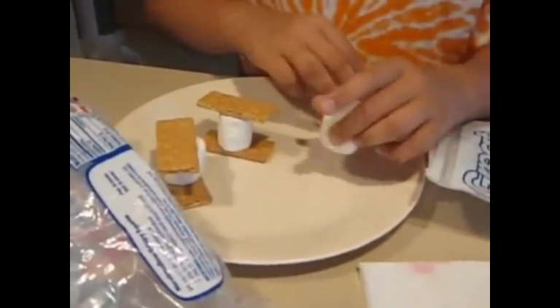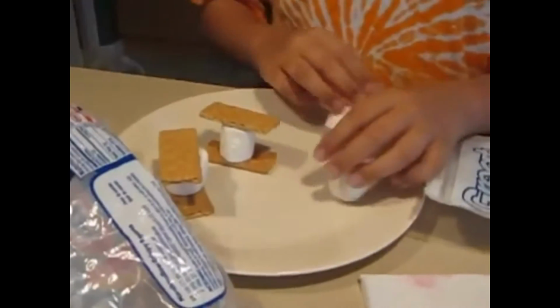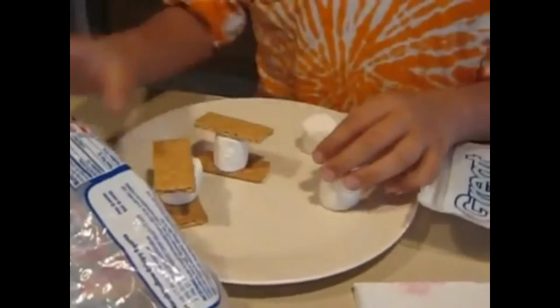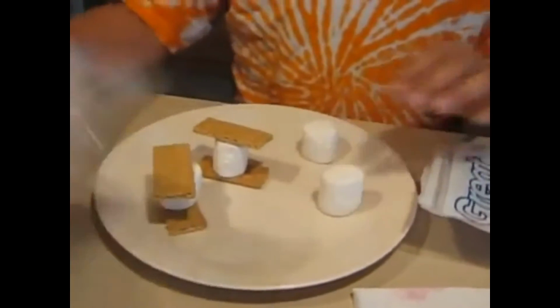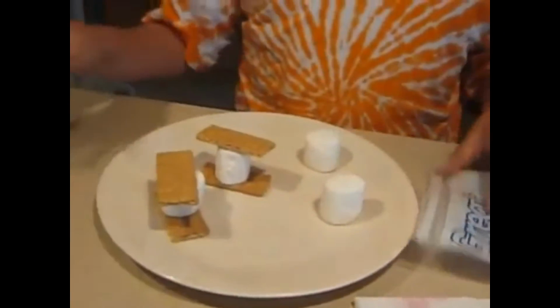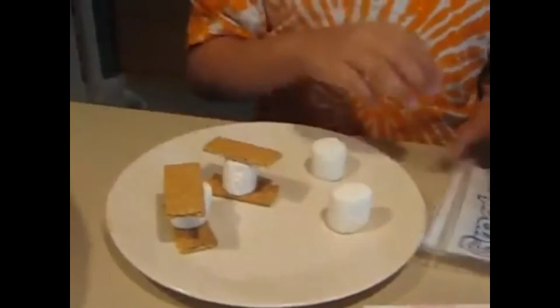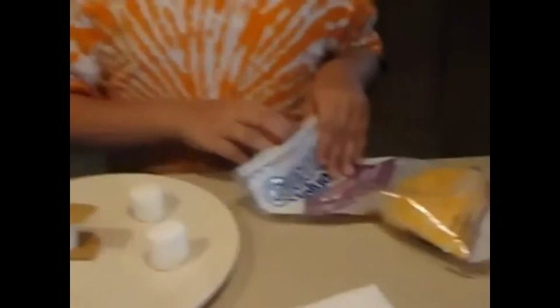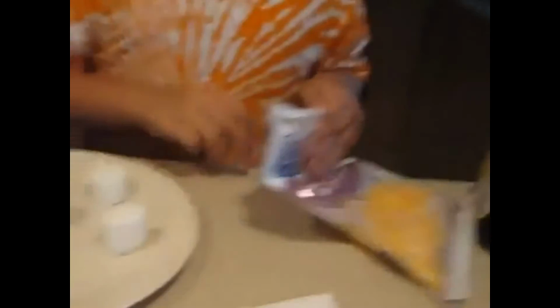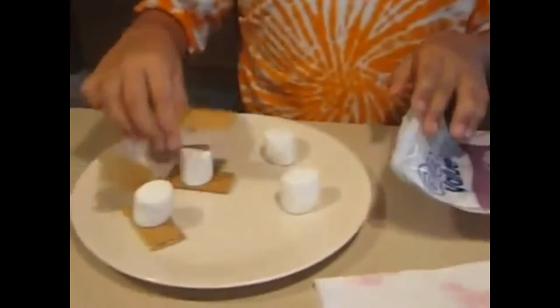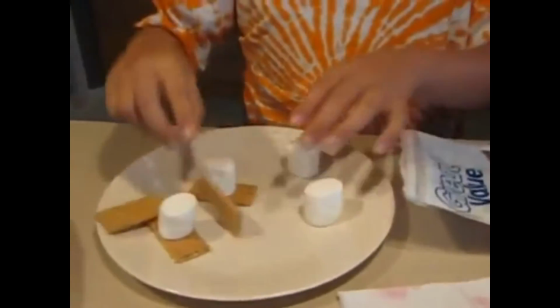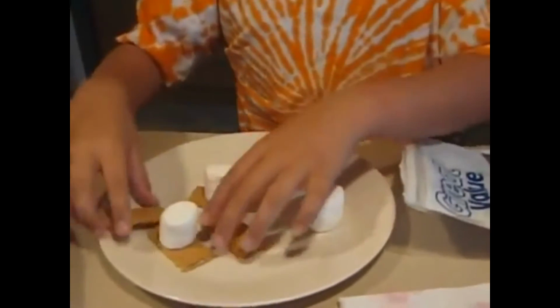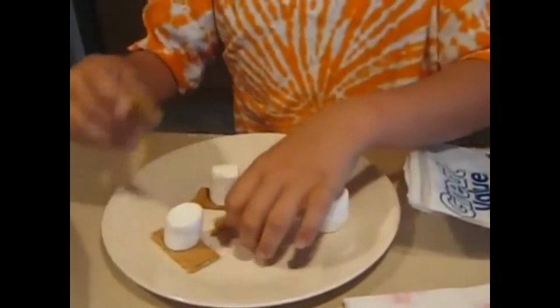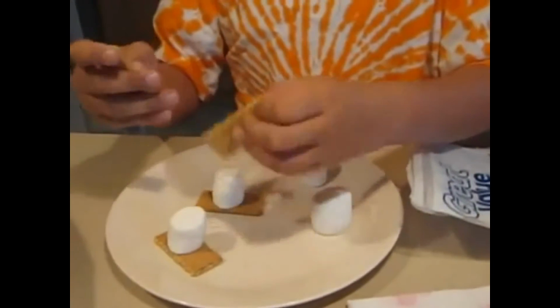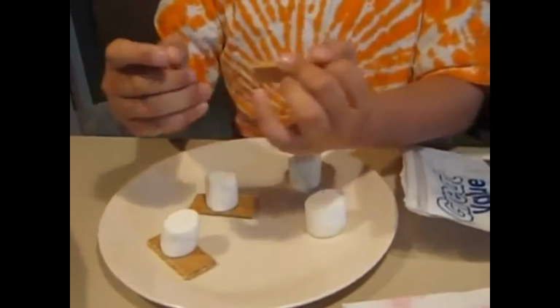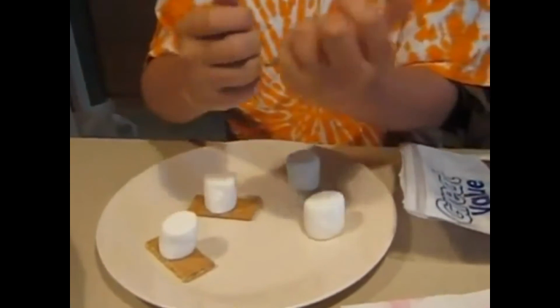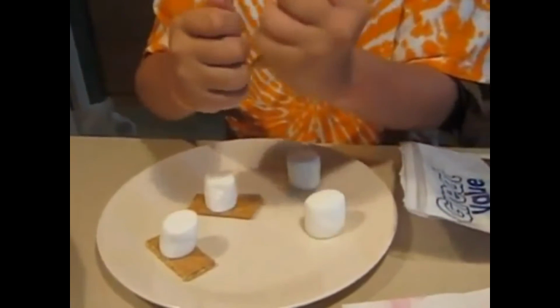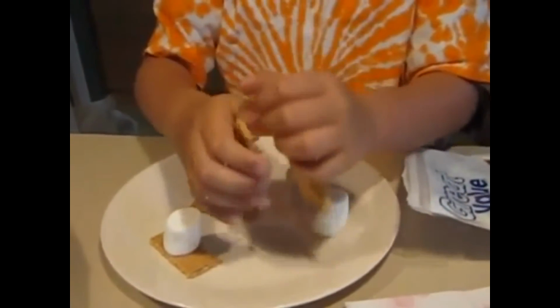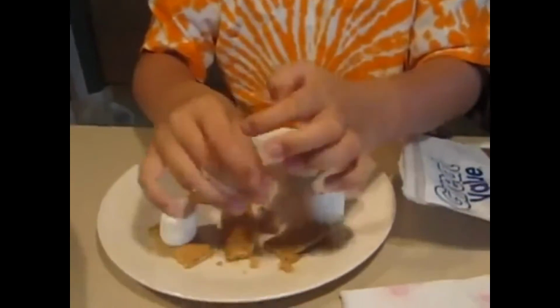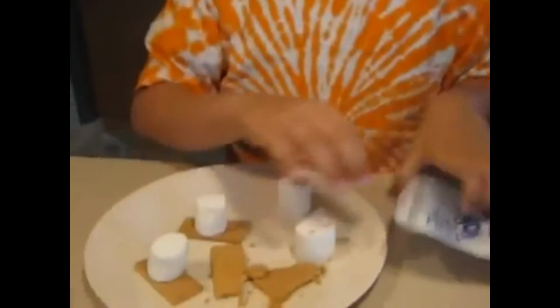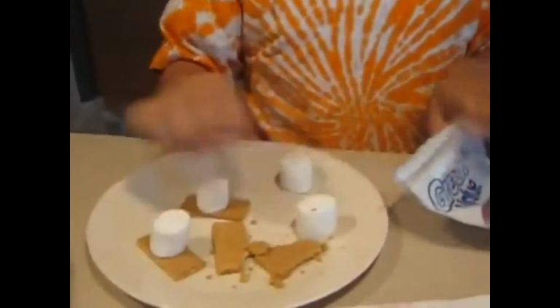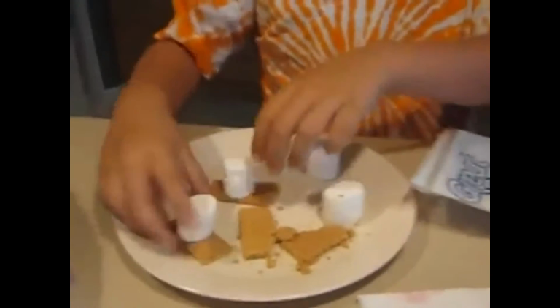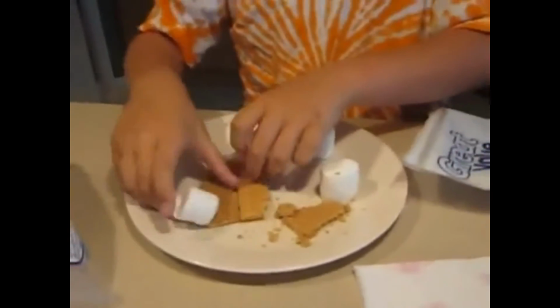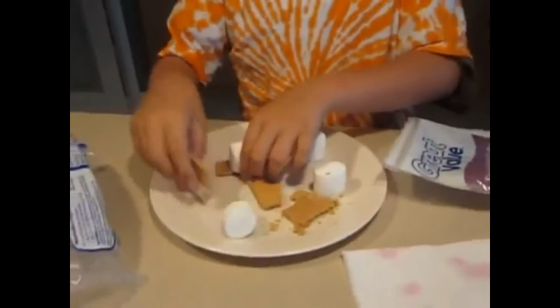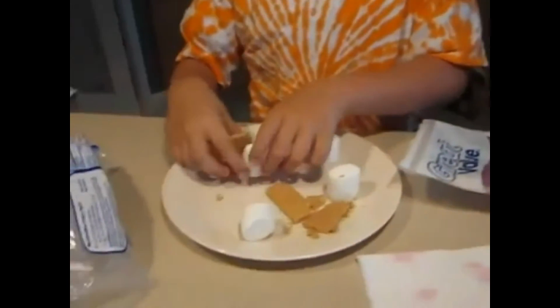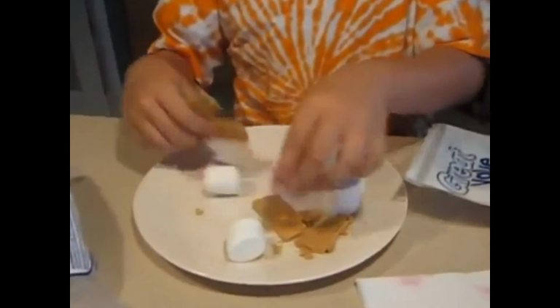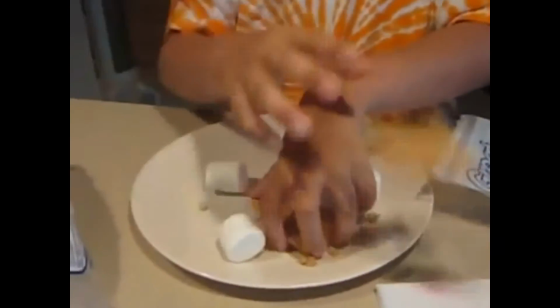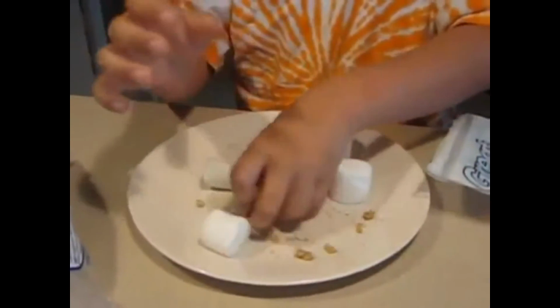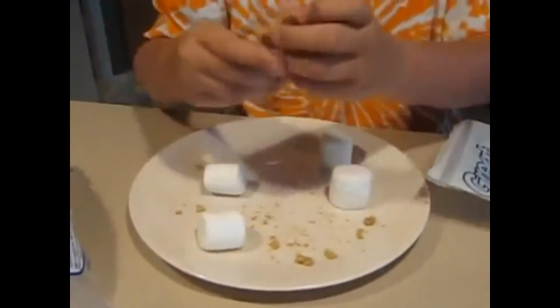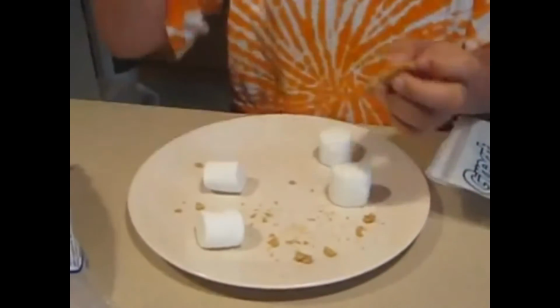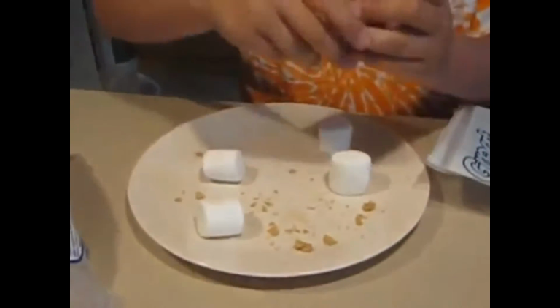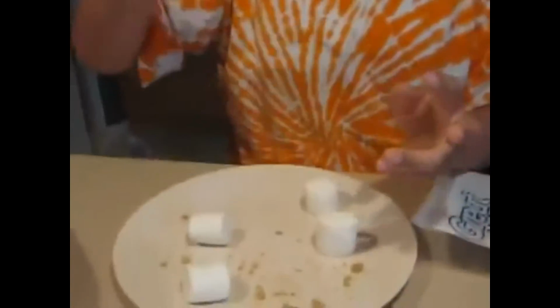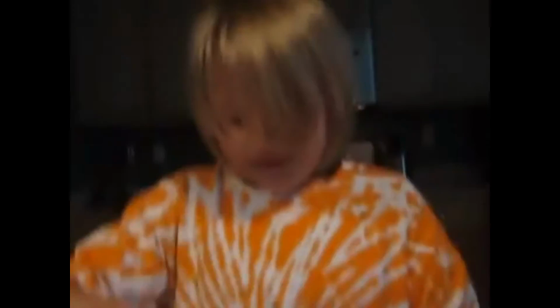And then... take off the crackers. Crumple them up. And then you don't need those crackers again.